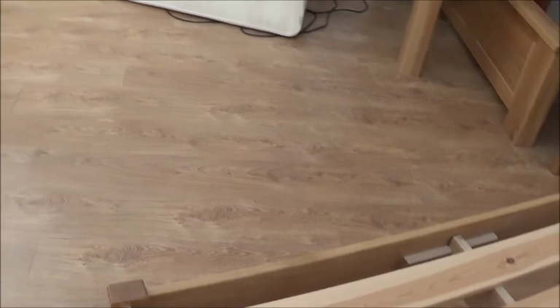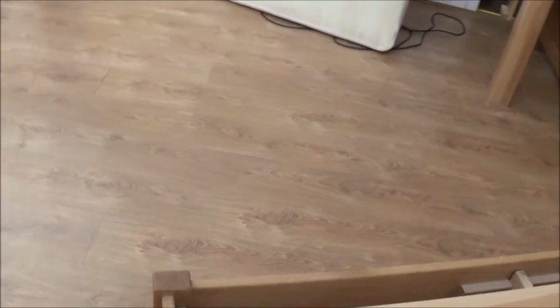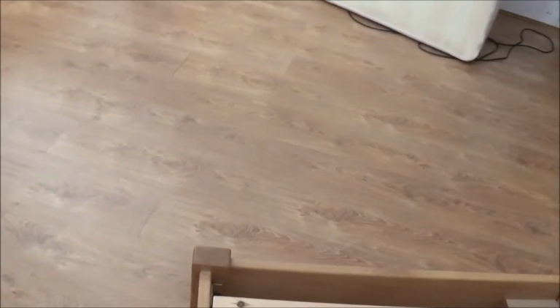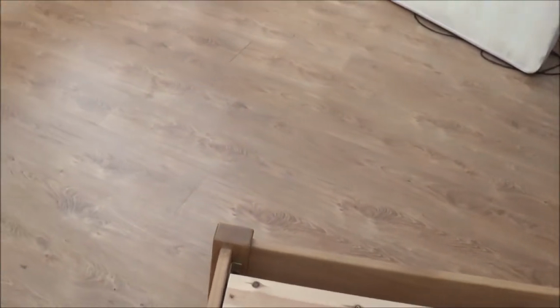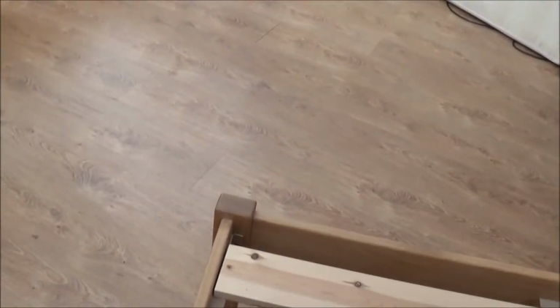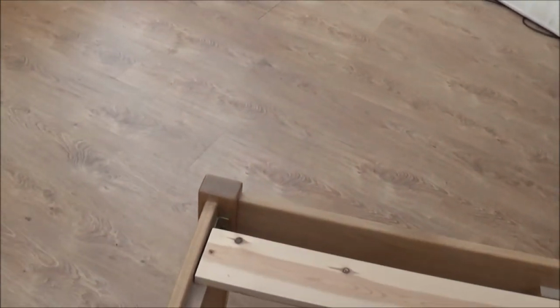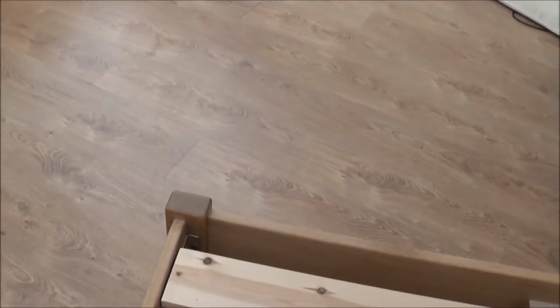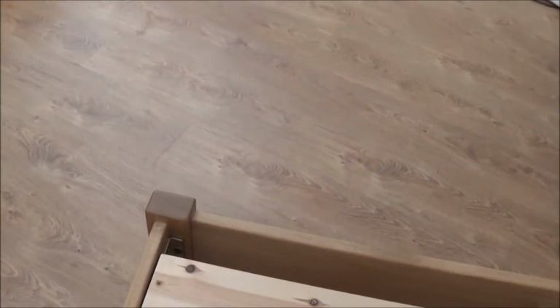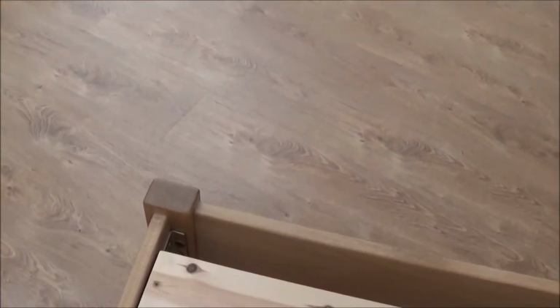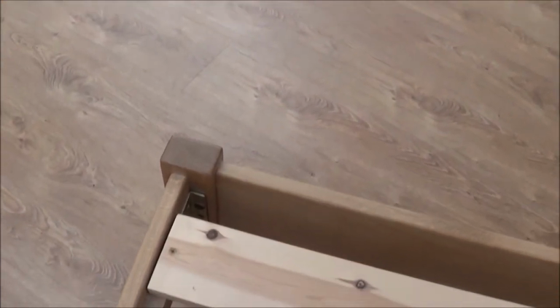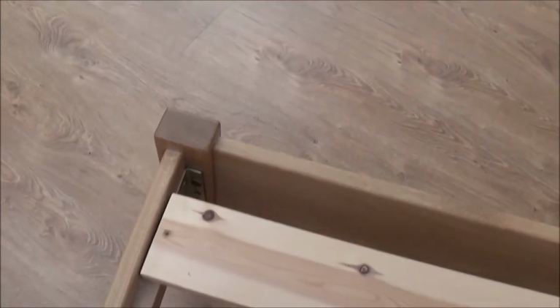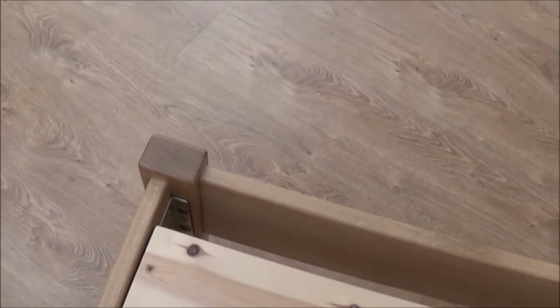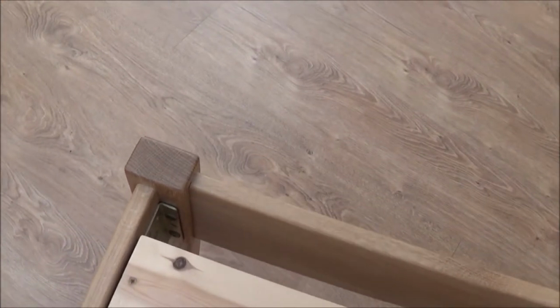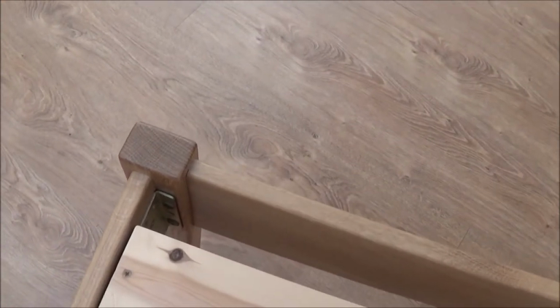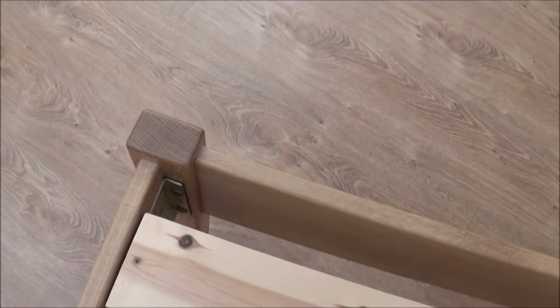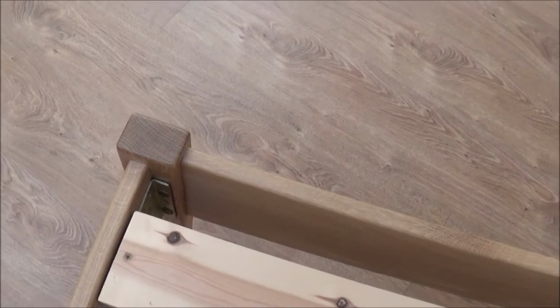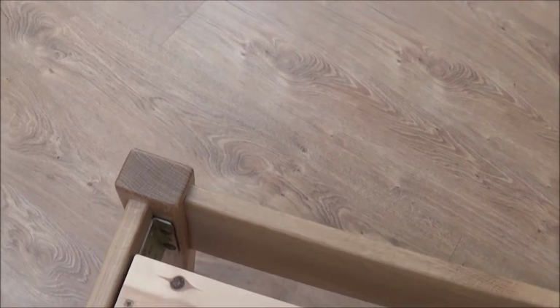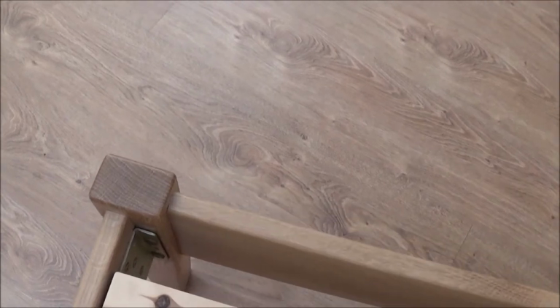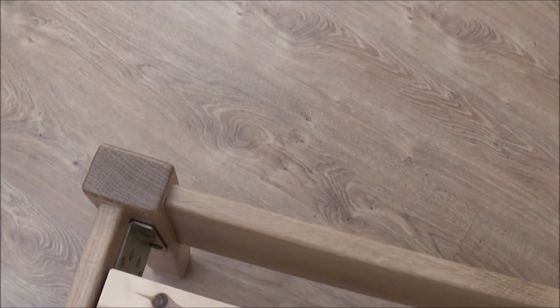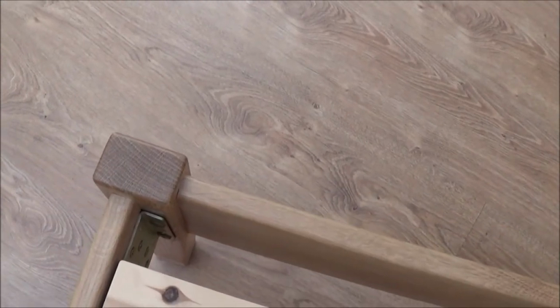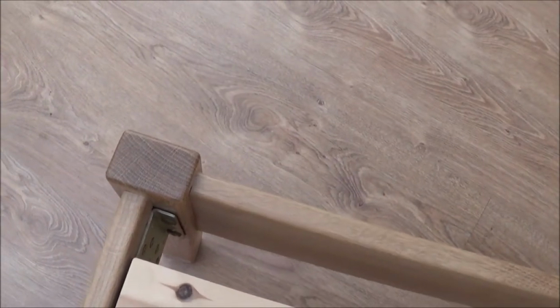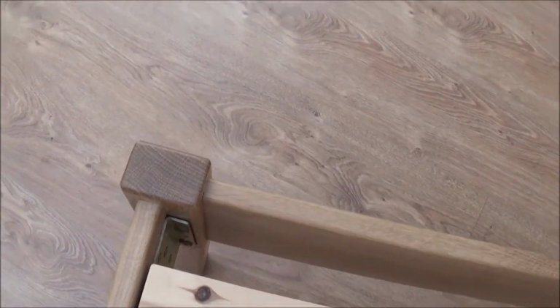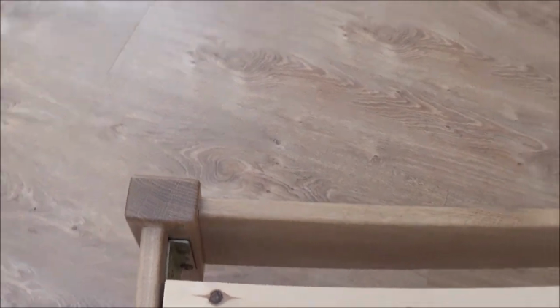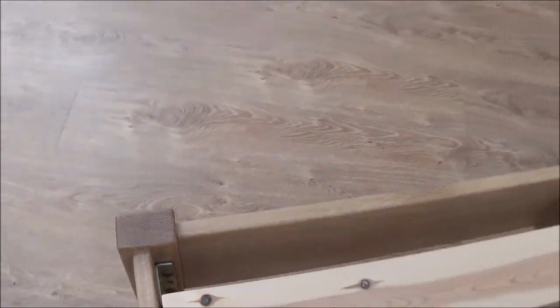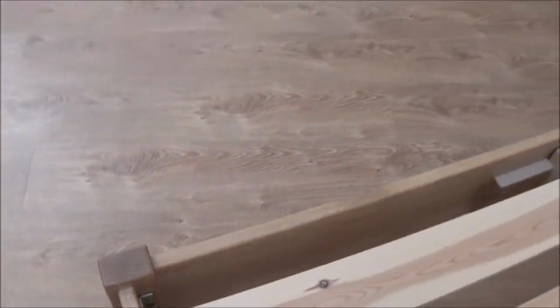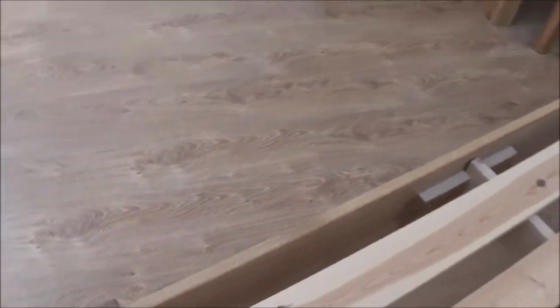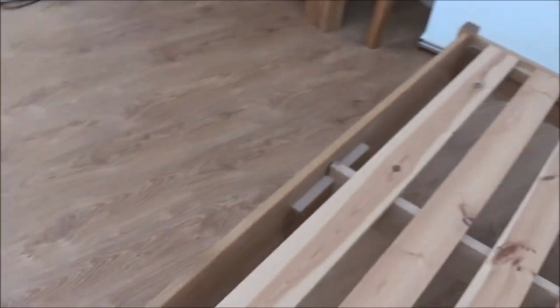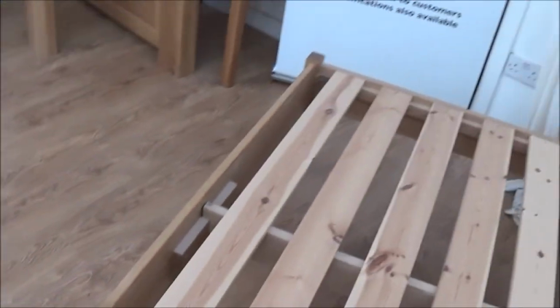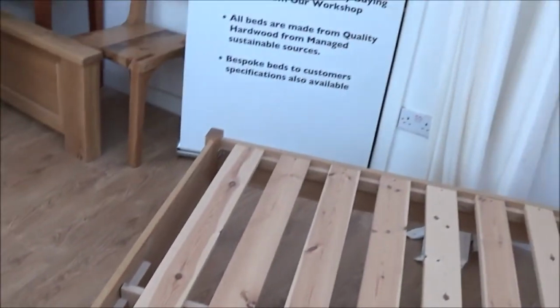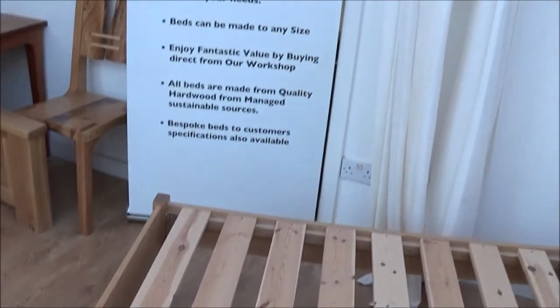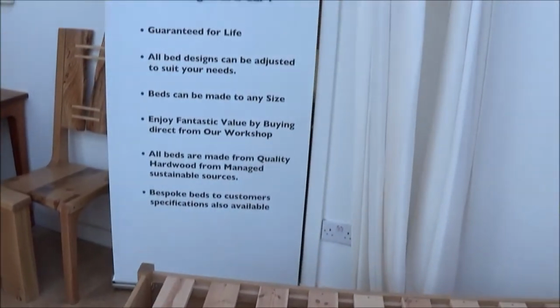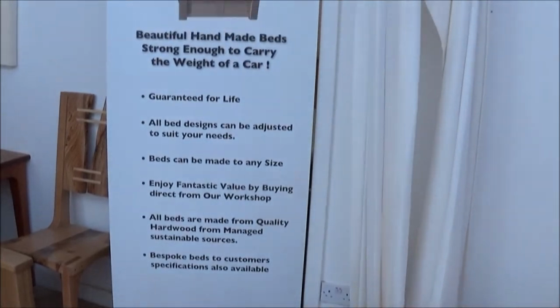The bed is put together the same way as our other beds, with very substantial angle bracket fittings. Bolted together — and they're so strong they can support the weight of a car.